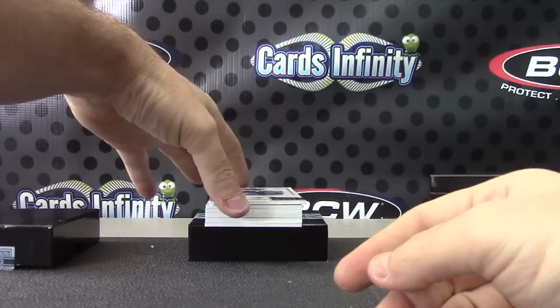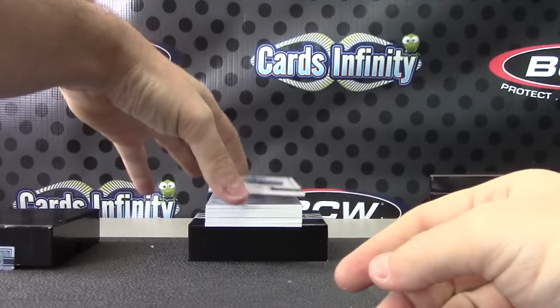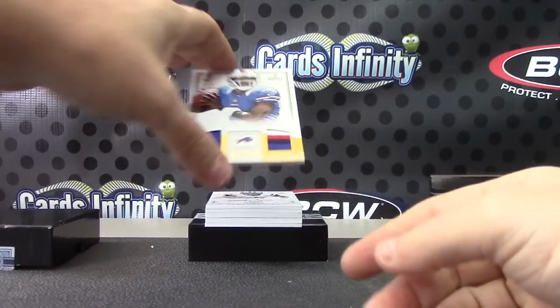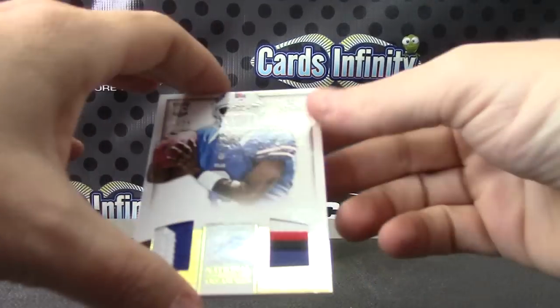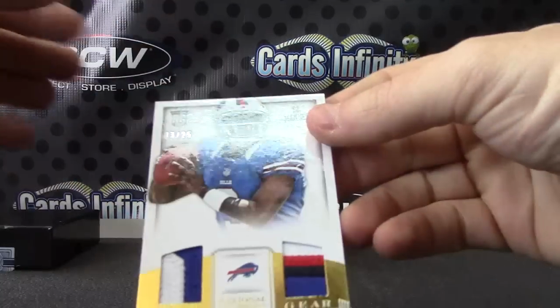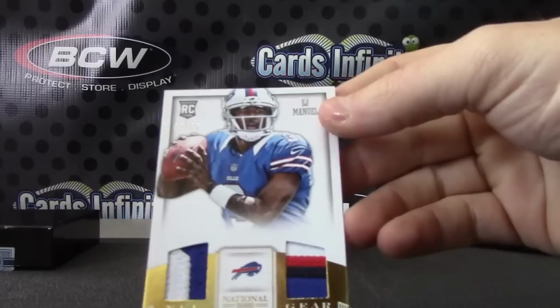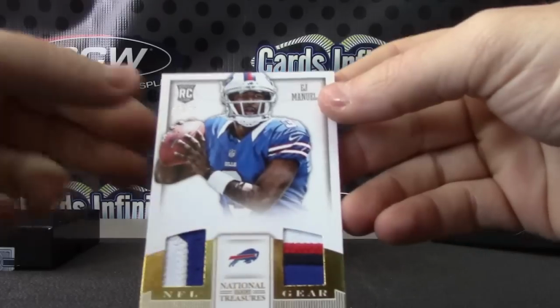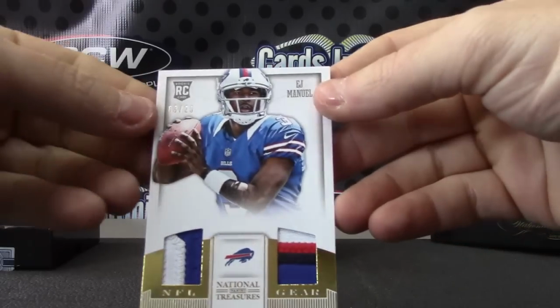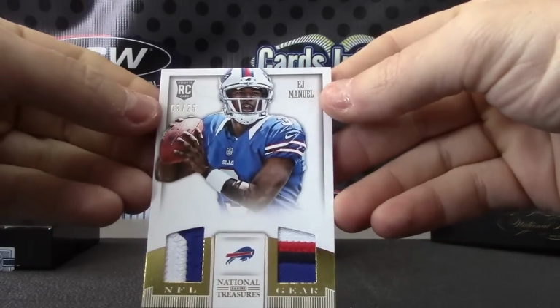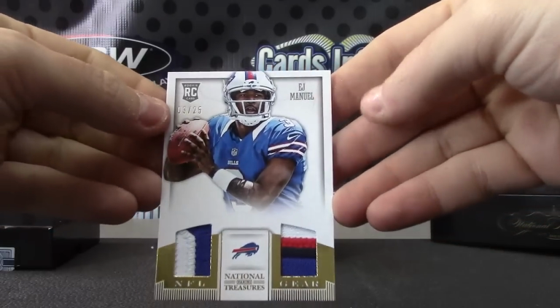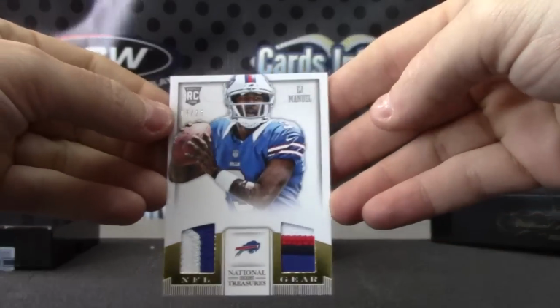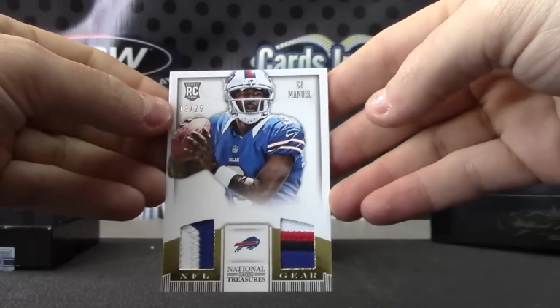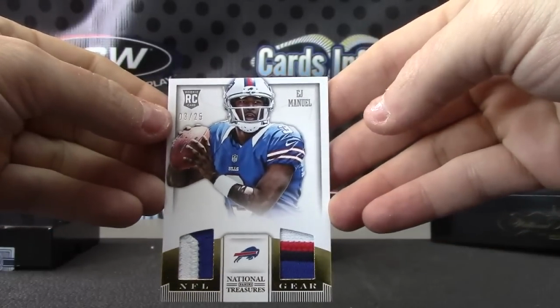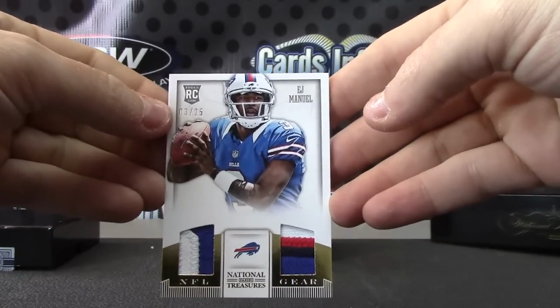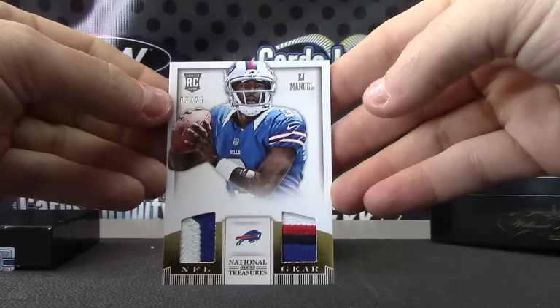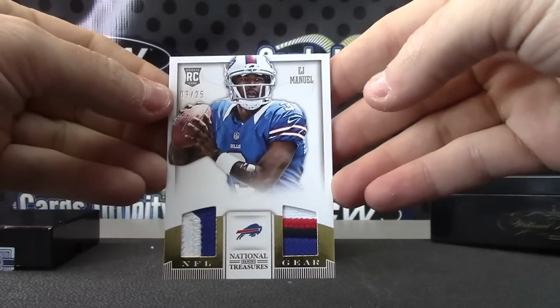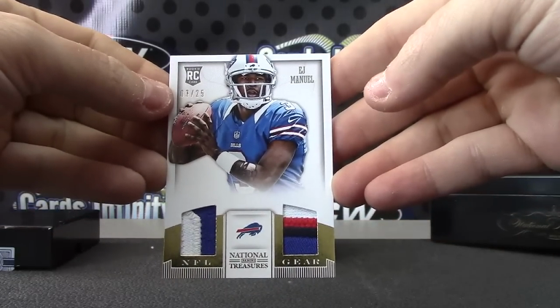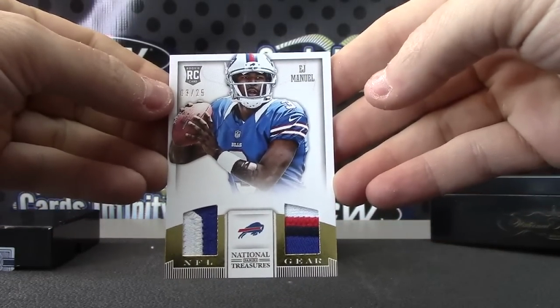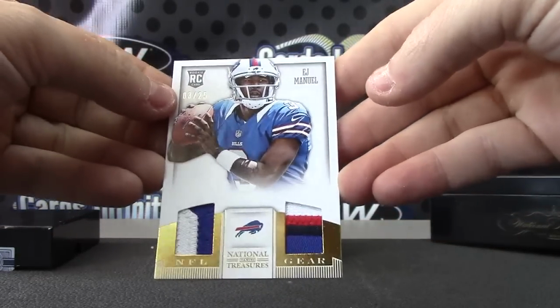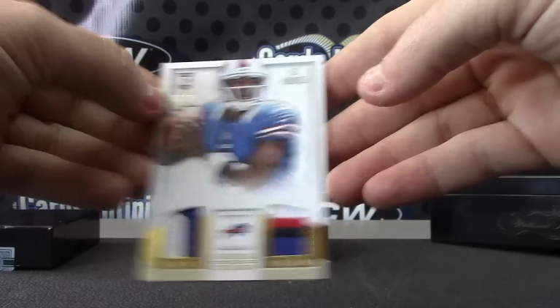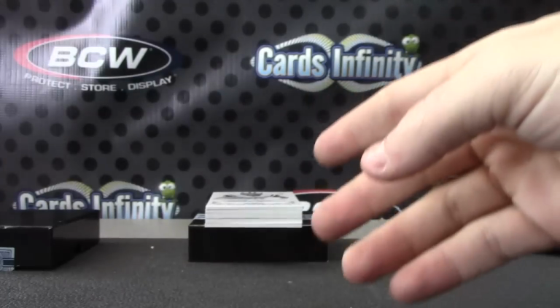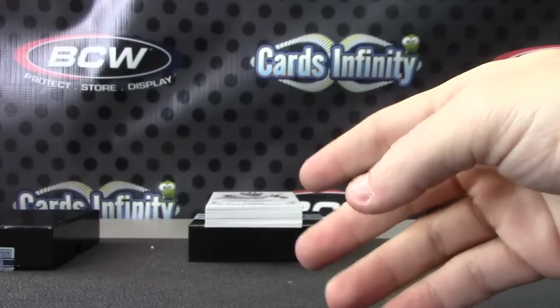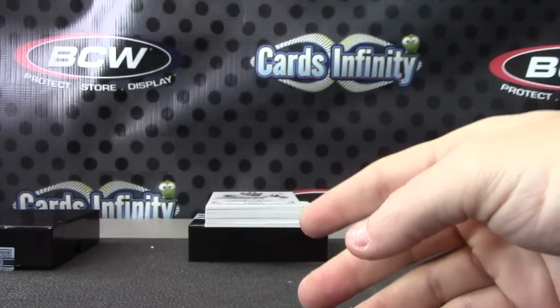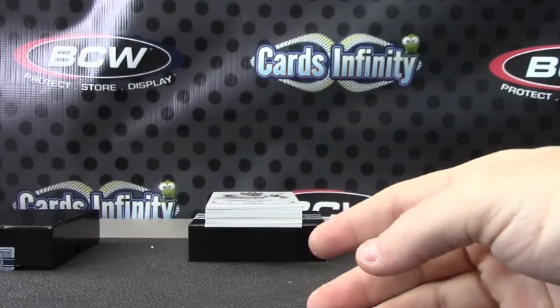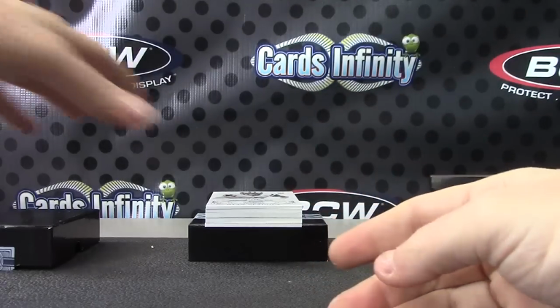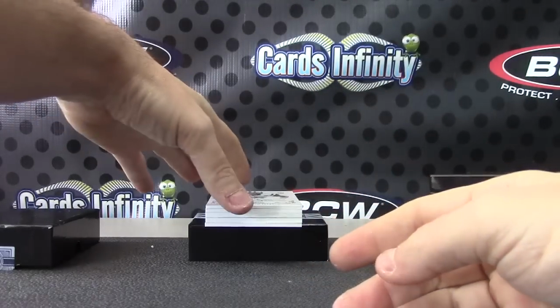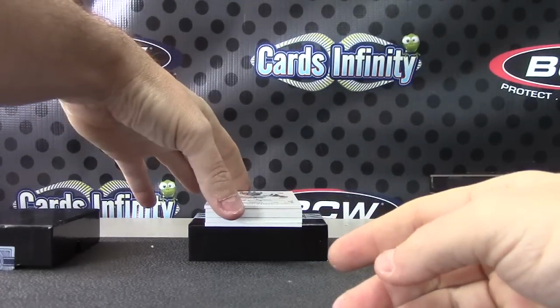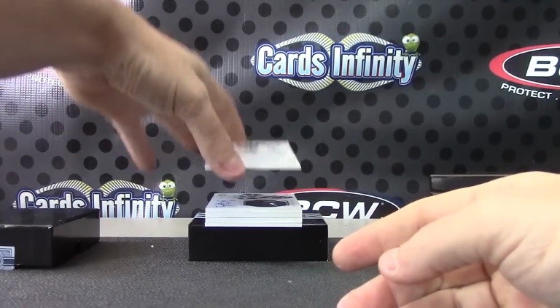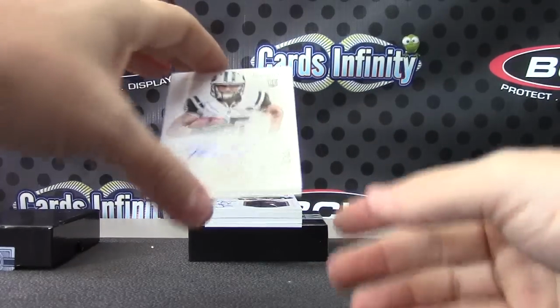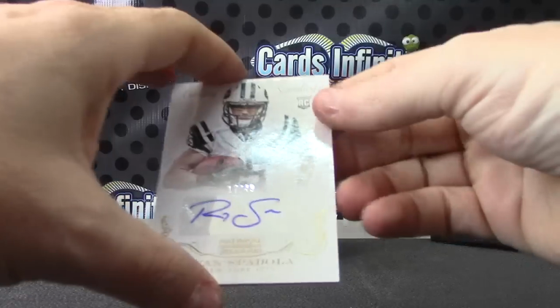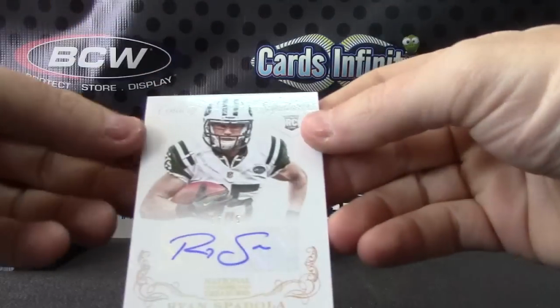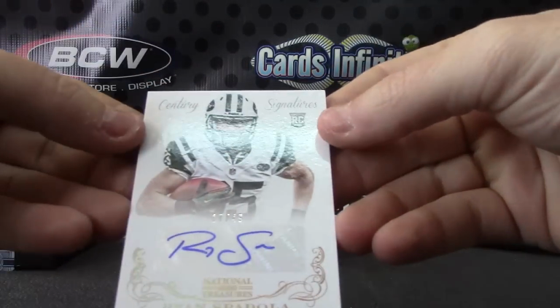Next — jersey number on this one, 3 of 25, dual patch EJ, numbered to the jersey on that one, 3 of 25. Then 17 of 49, Ryan Spadola.